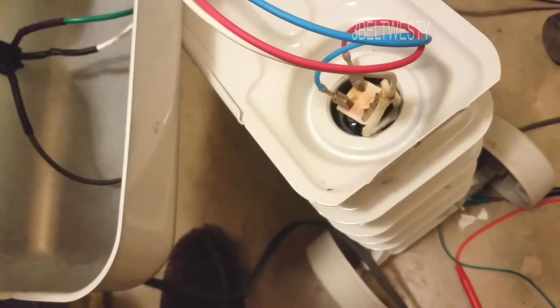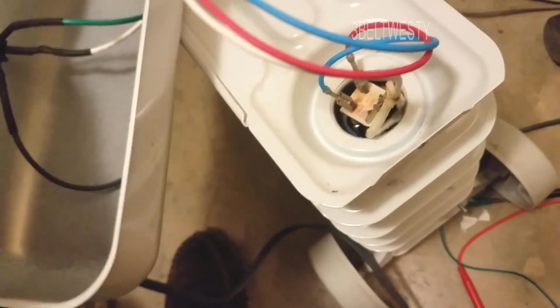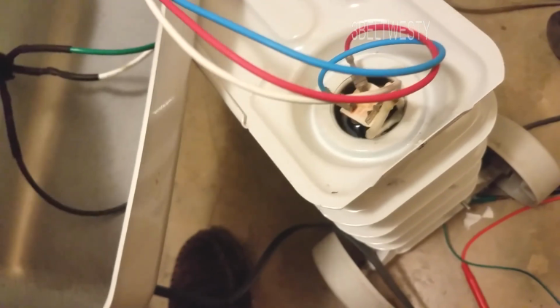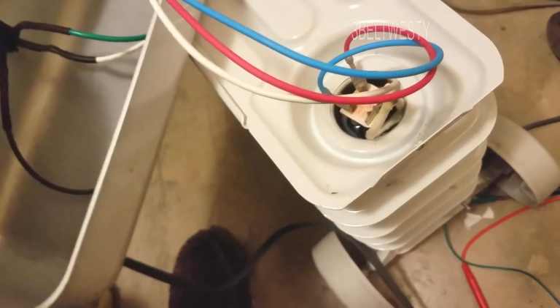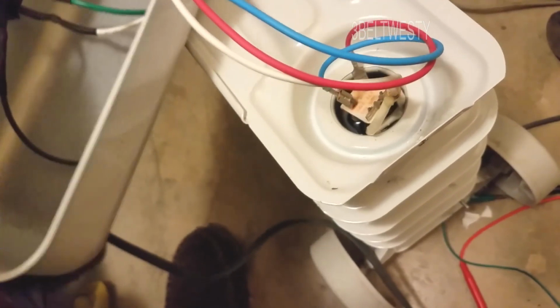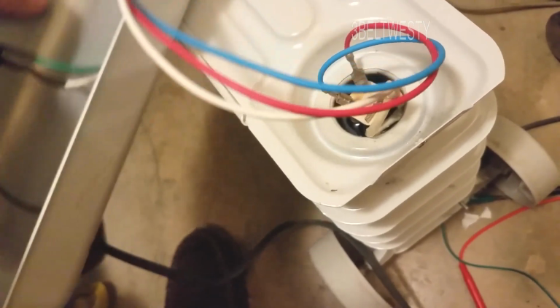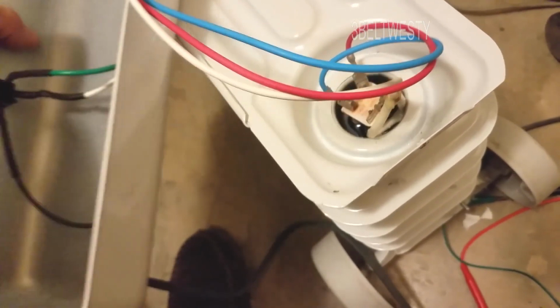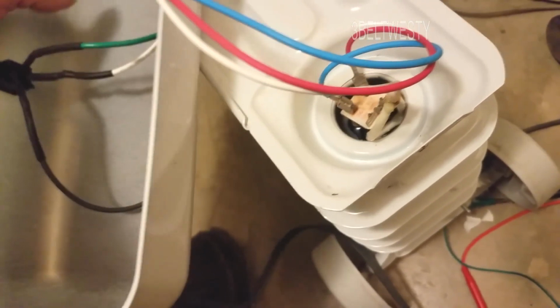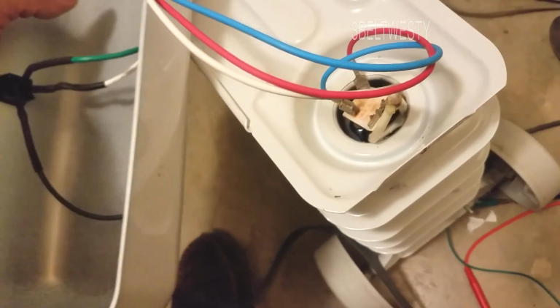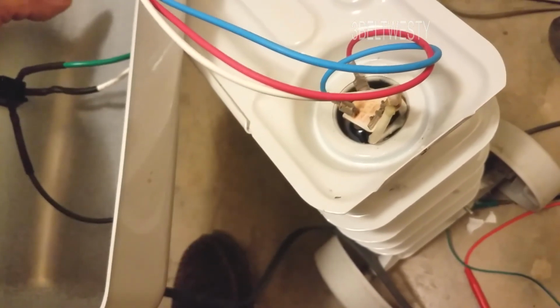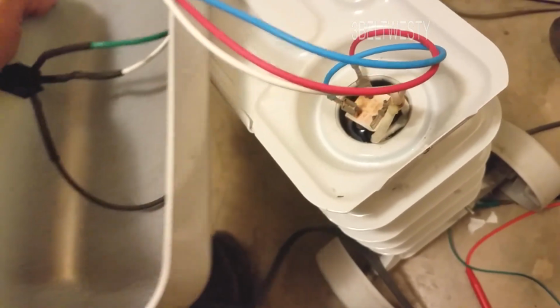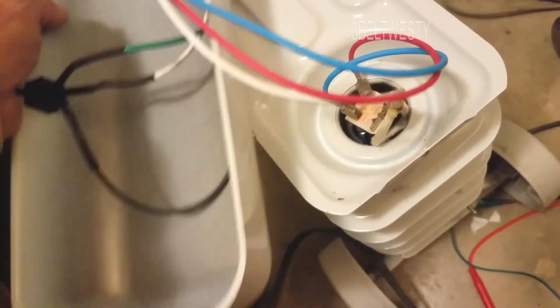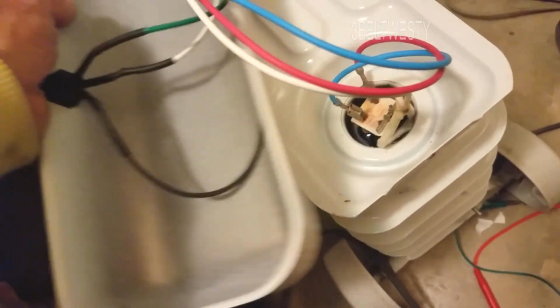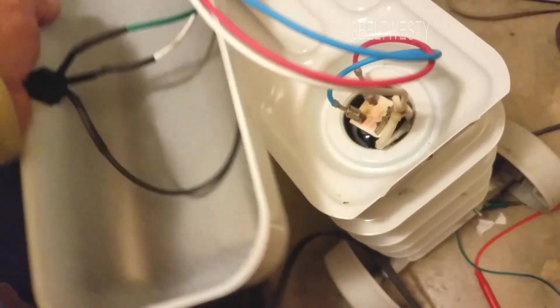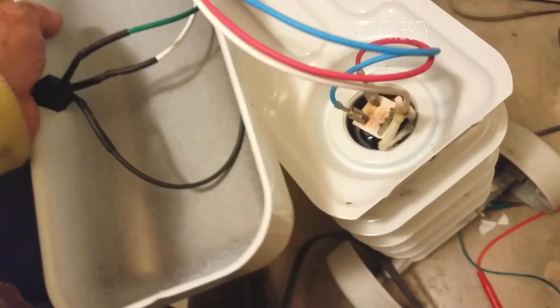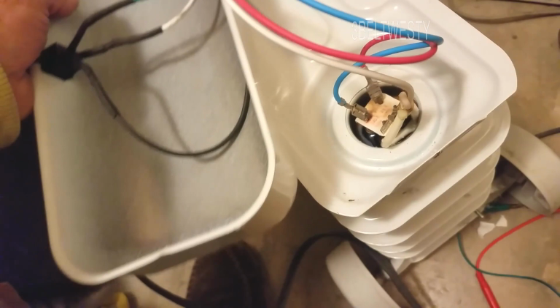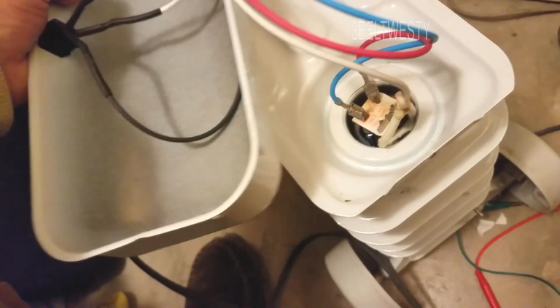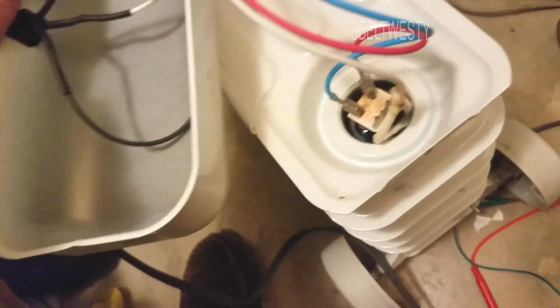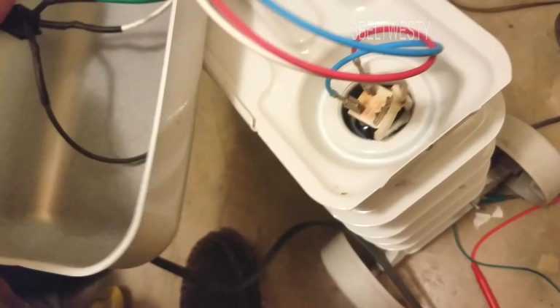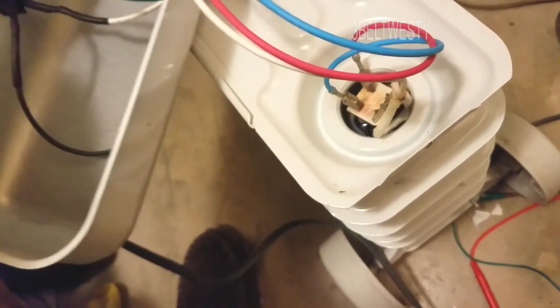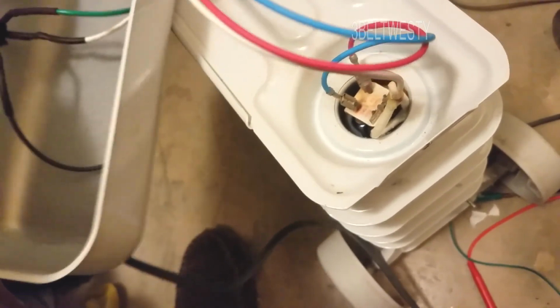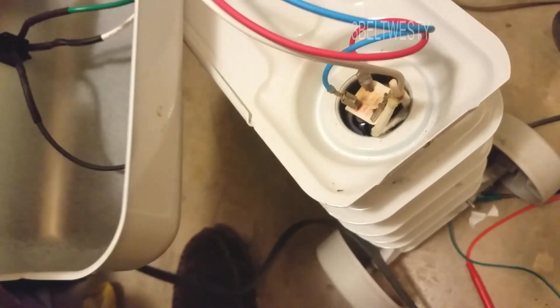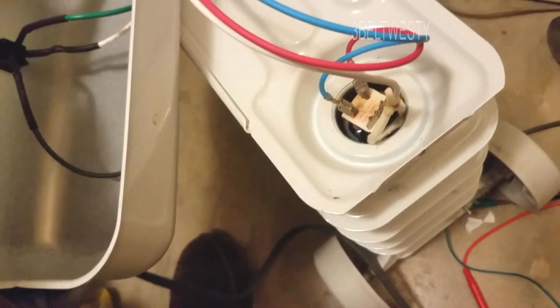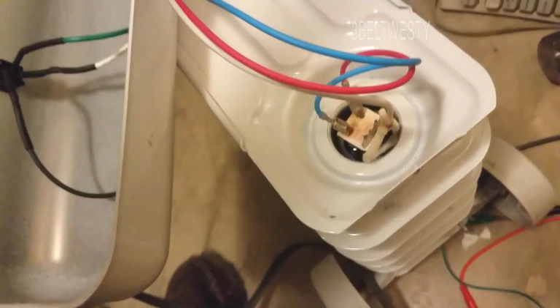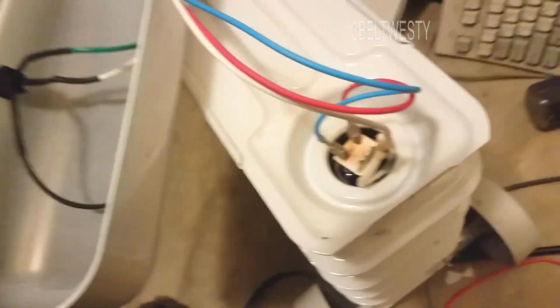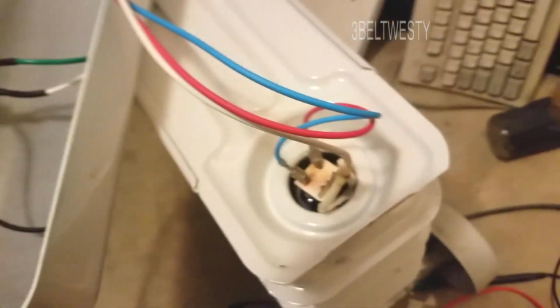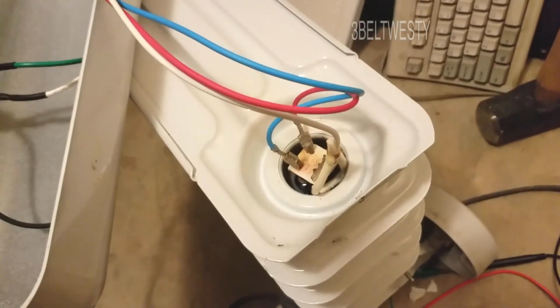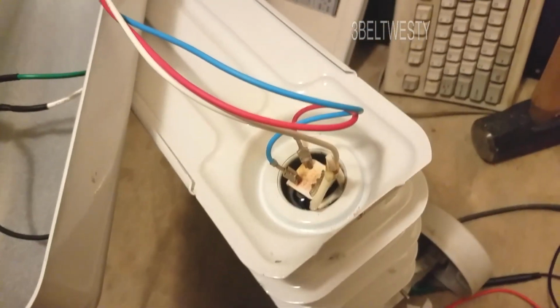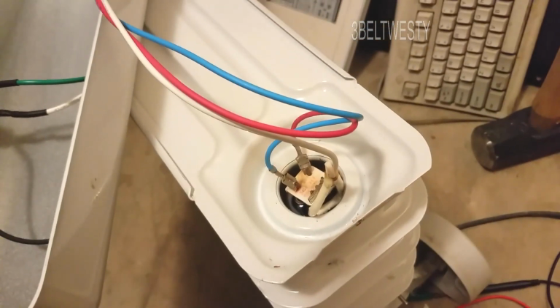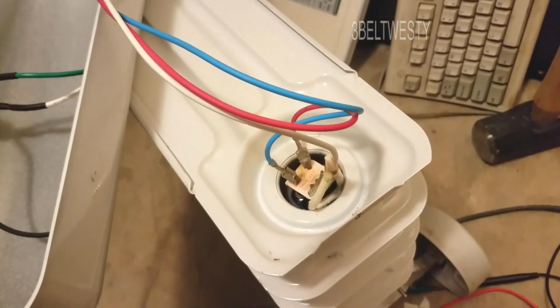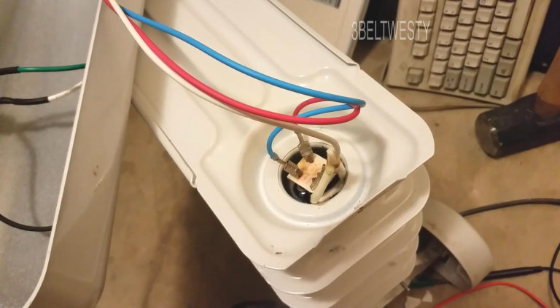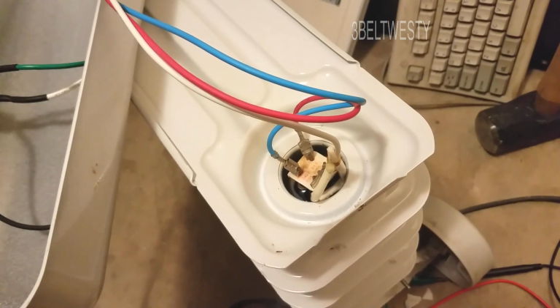I'm going to buzz it out to see what's going on. I suspect if it's like other heaters I've owned, it's the thermal fuse. Let me get the meter up and we'll check it real quick.